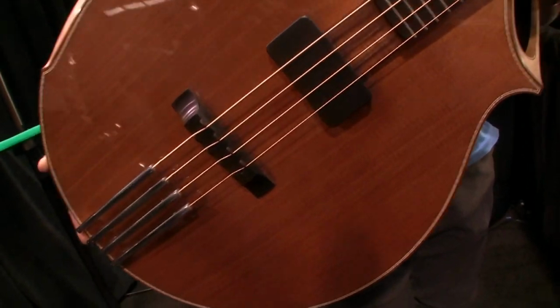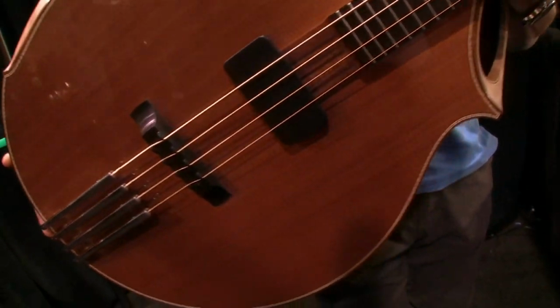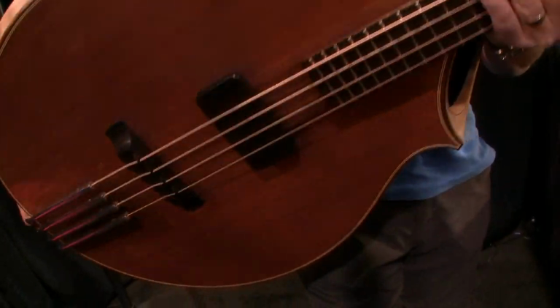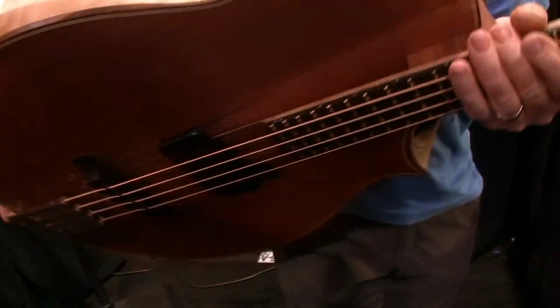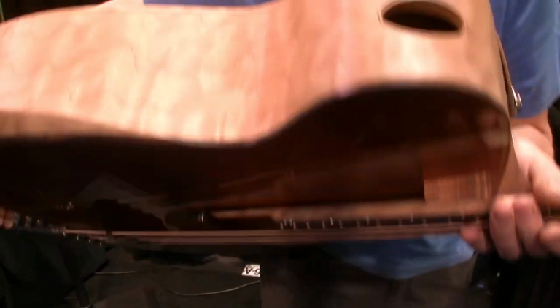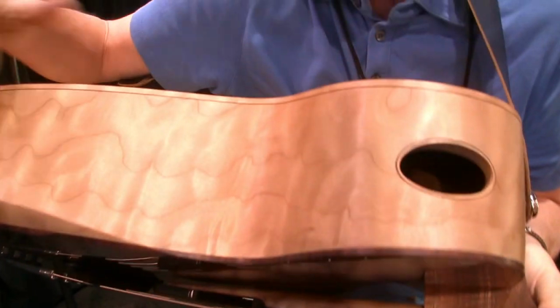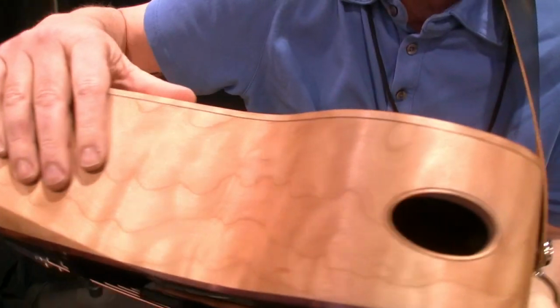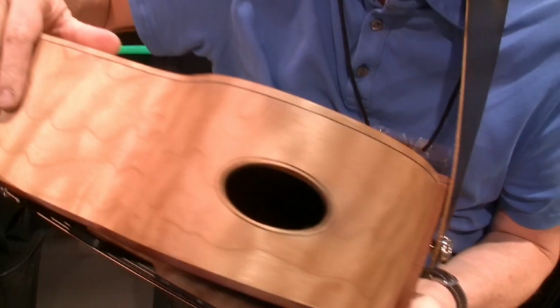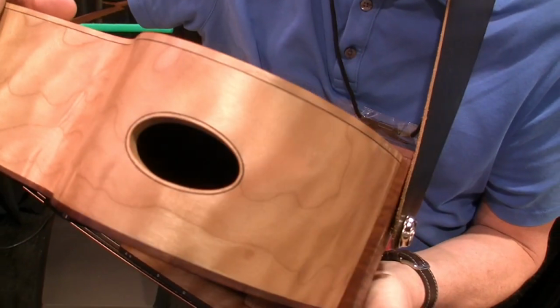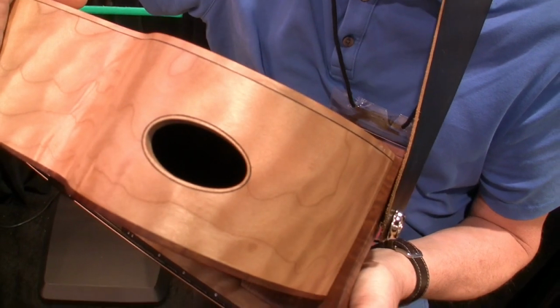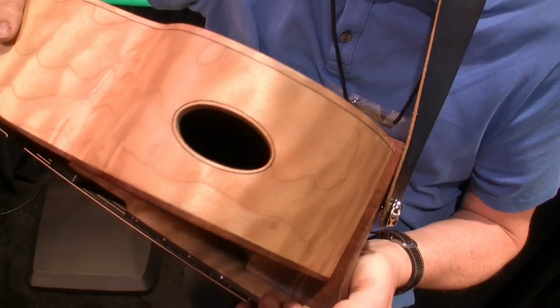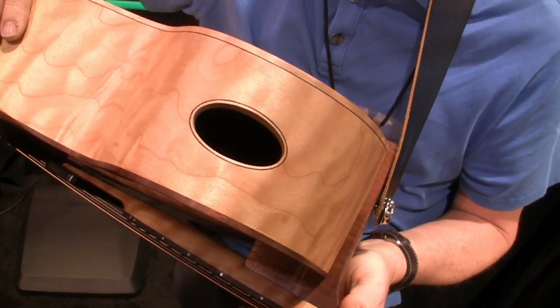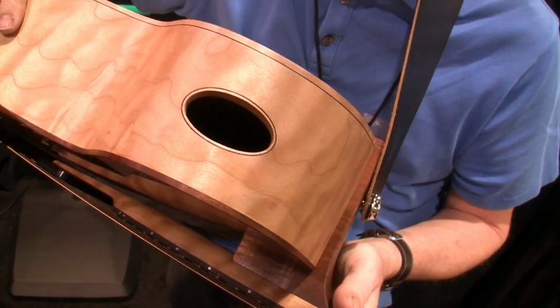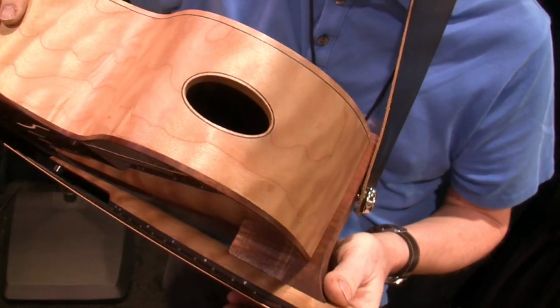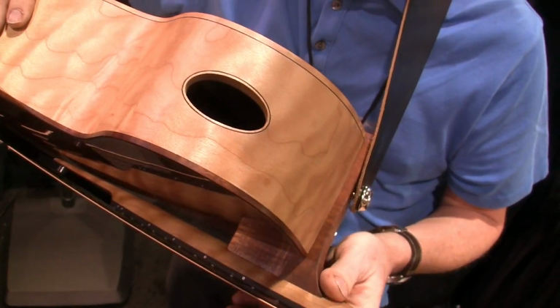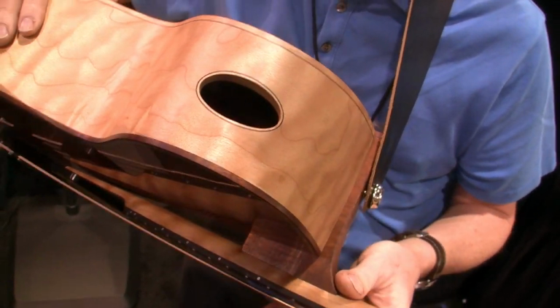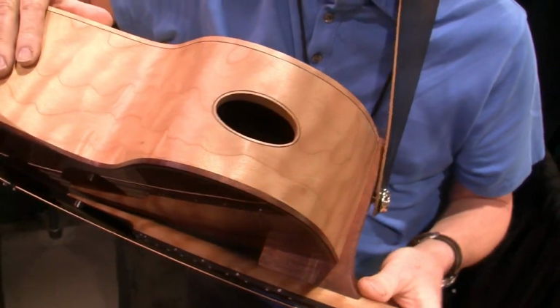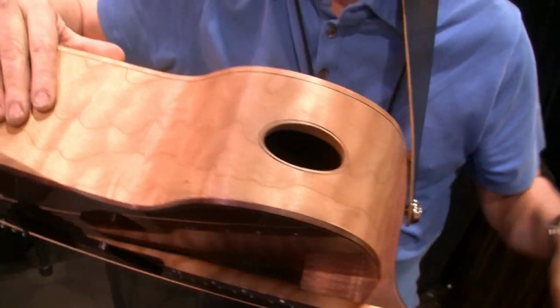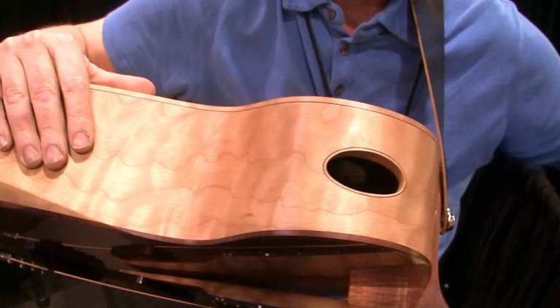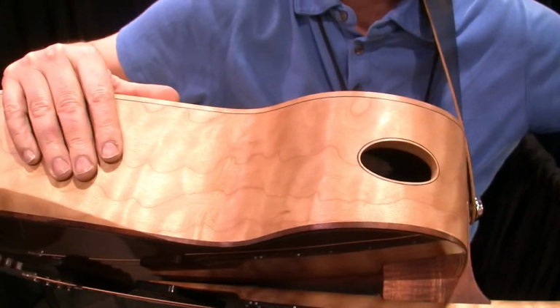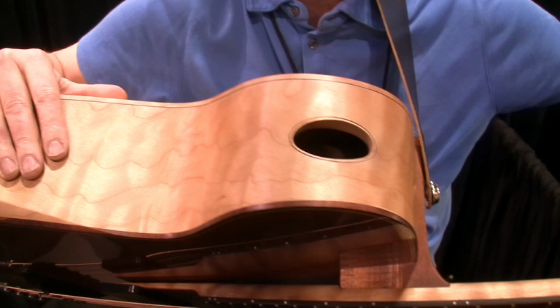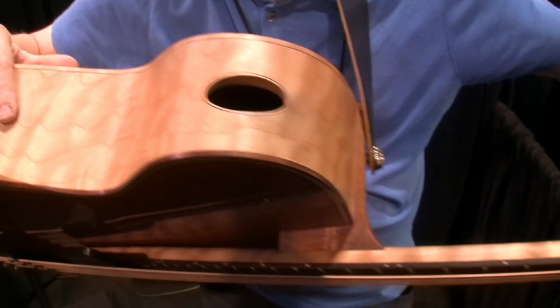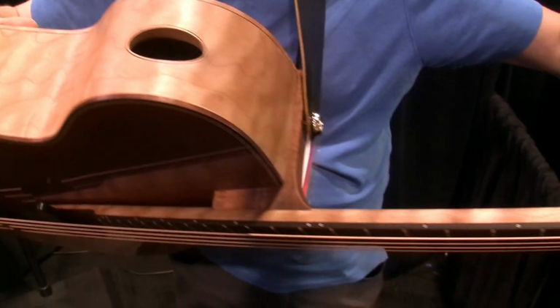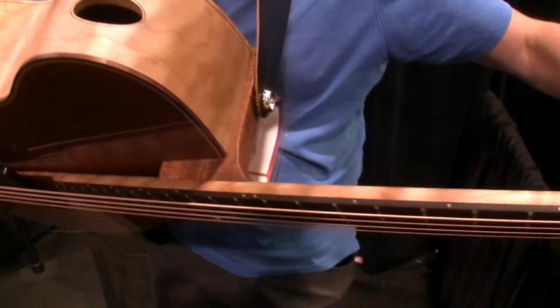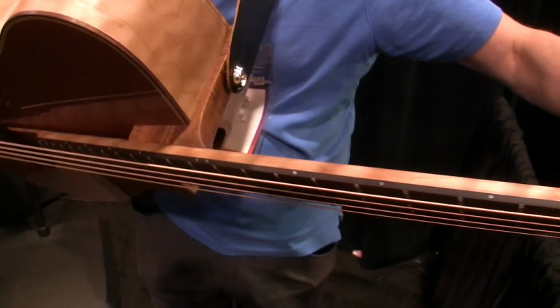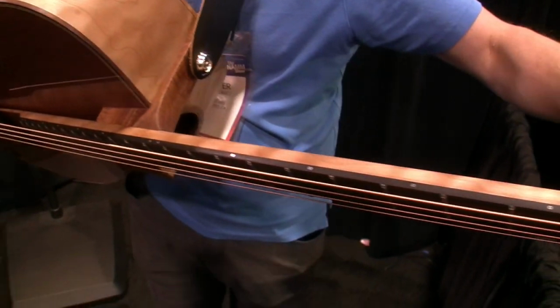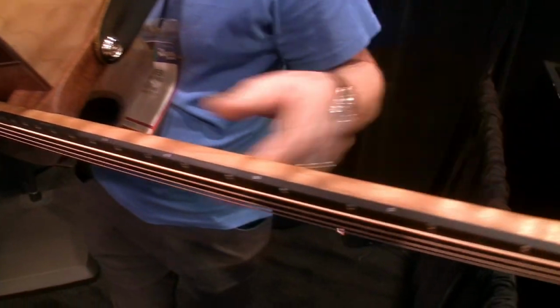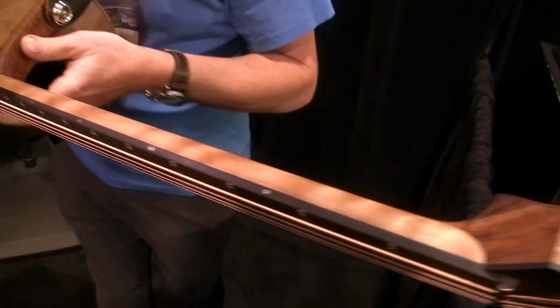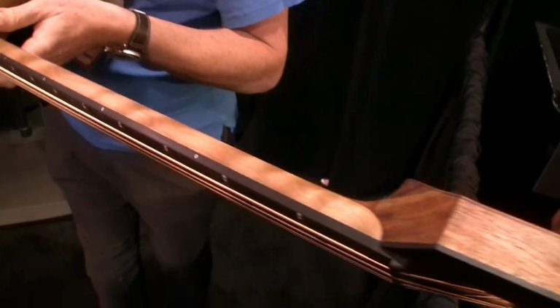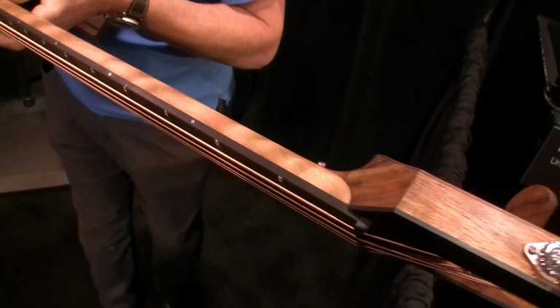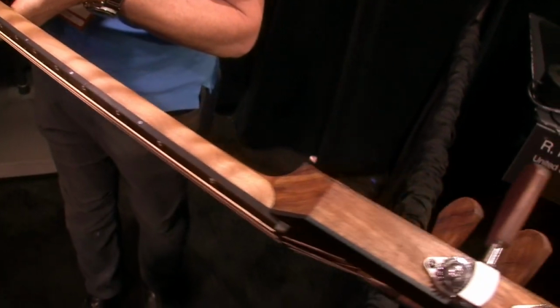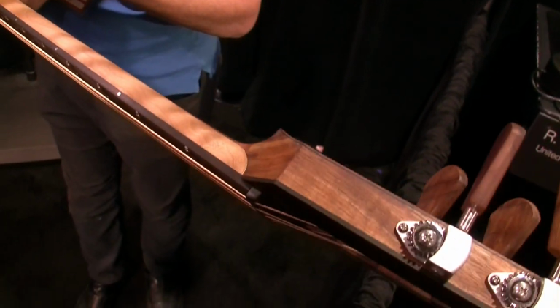The sides and the back are quilted maple. And any of the additional trim woods are koa, which is a Hawaiian hardwood.